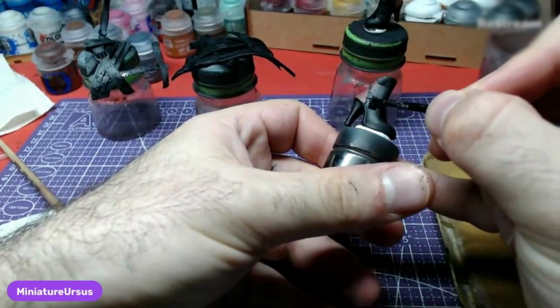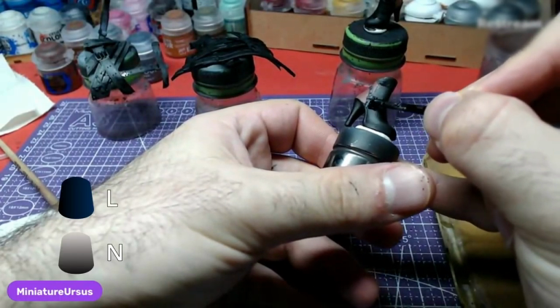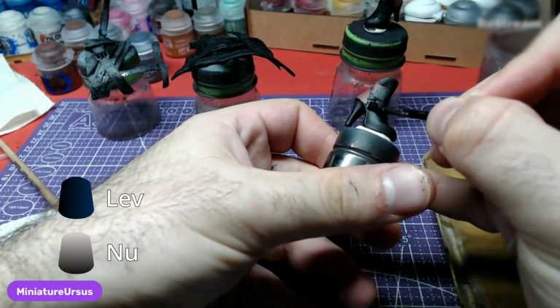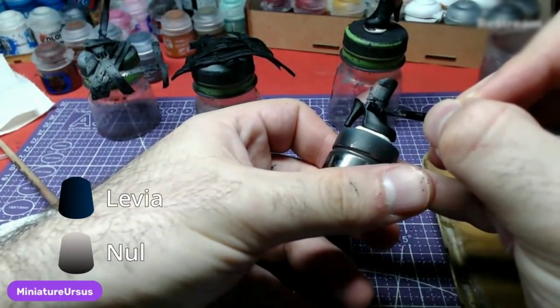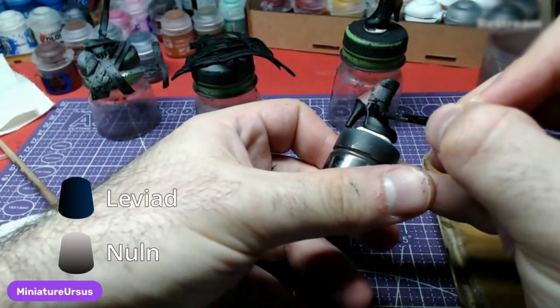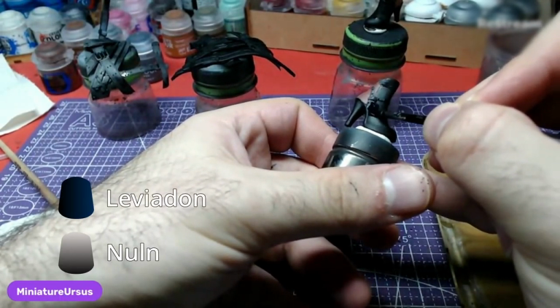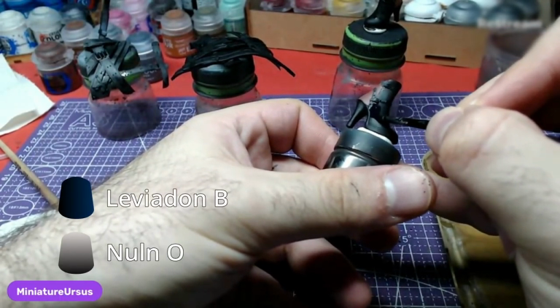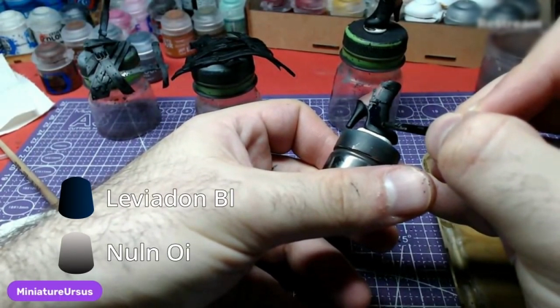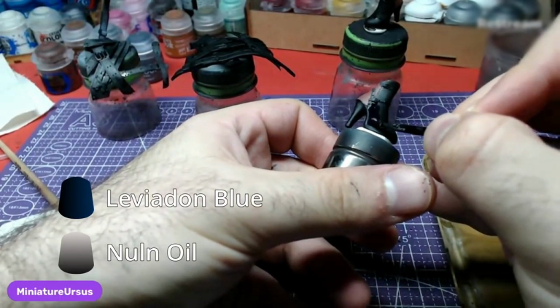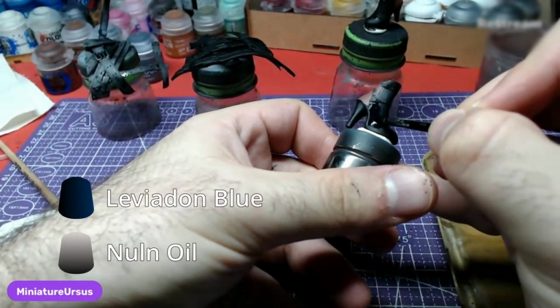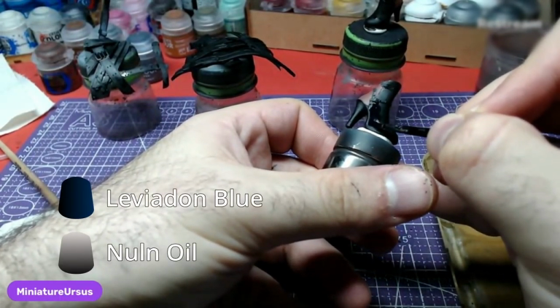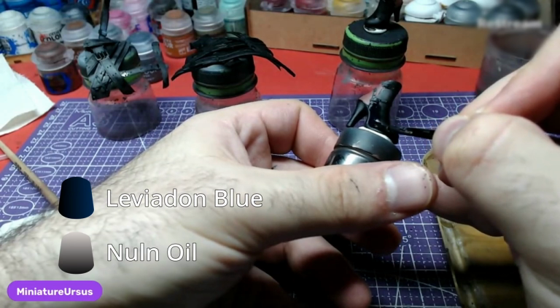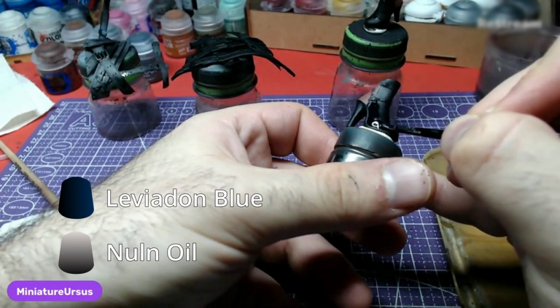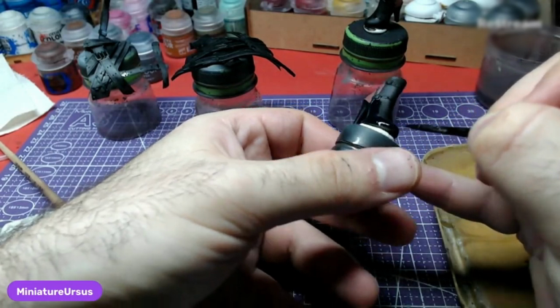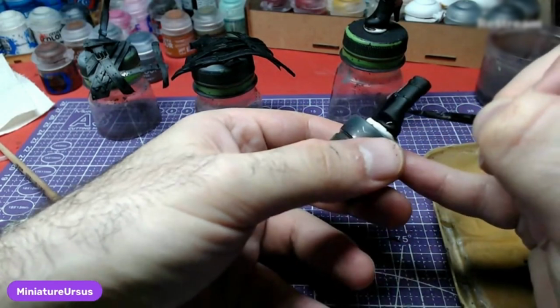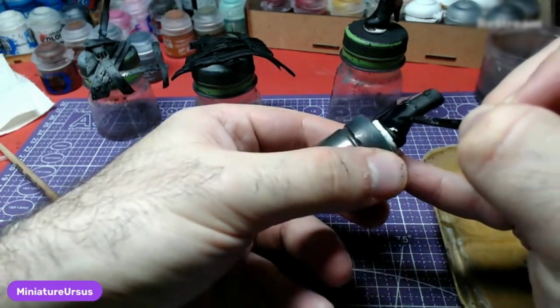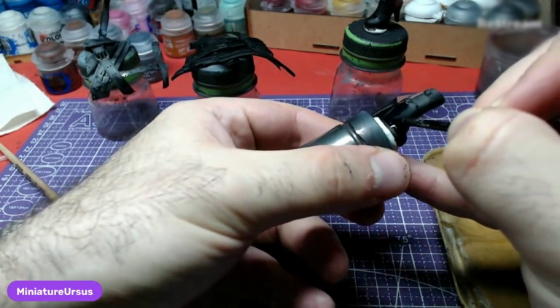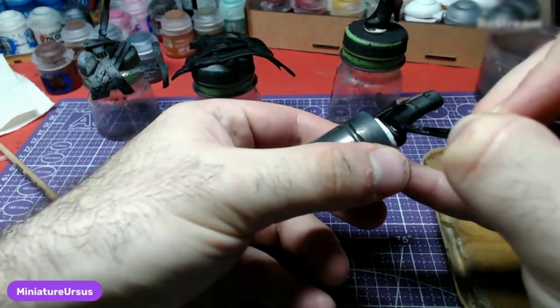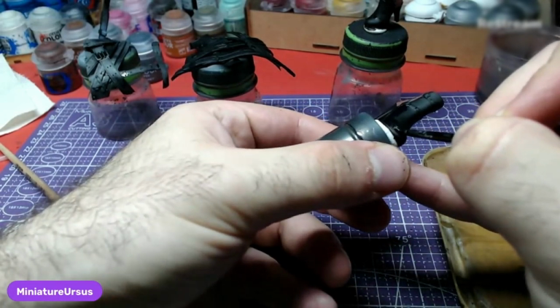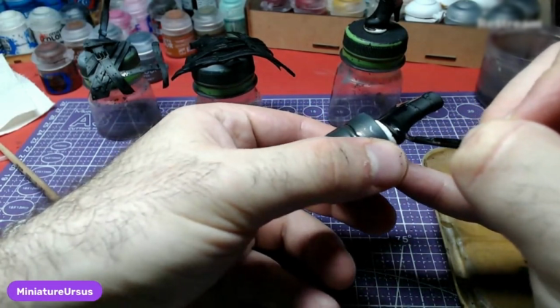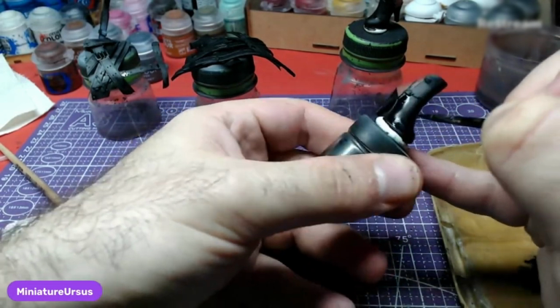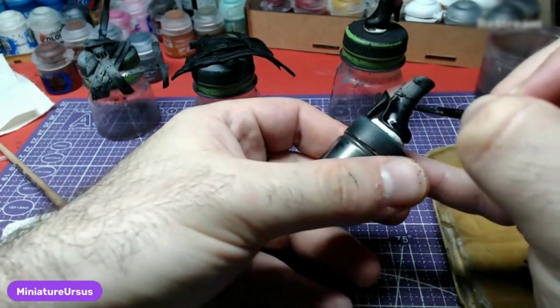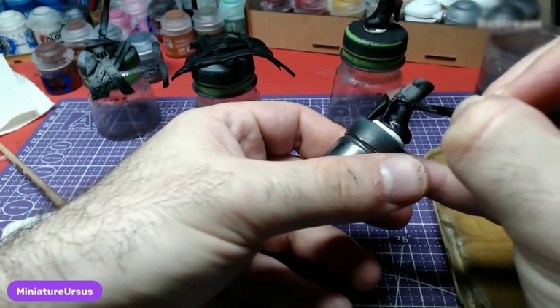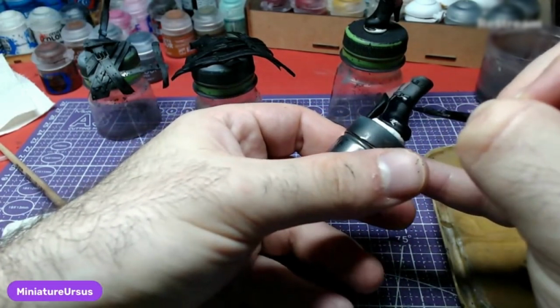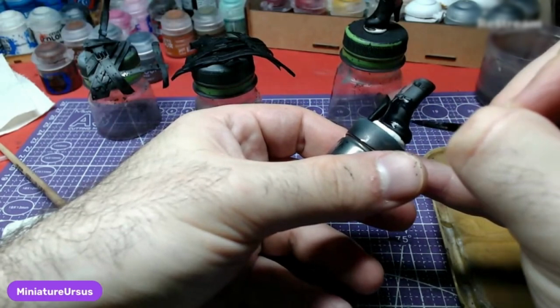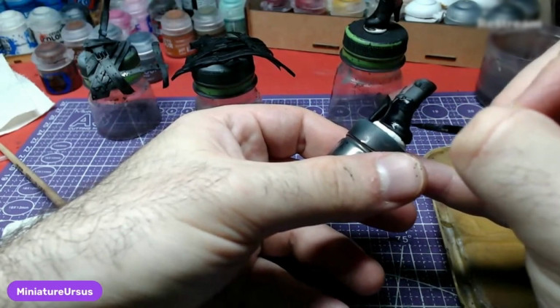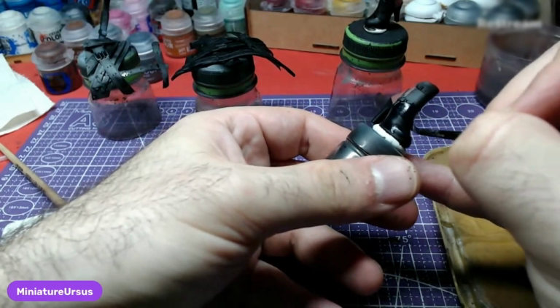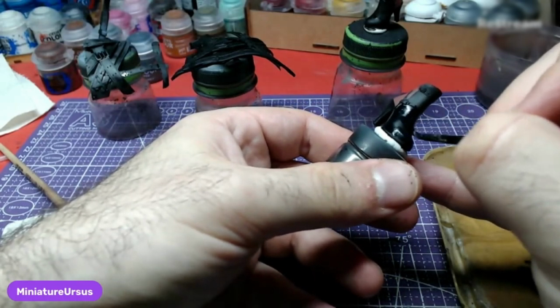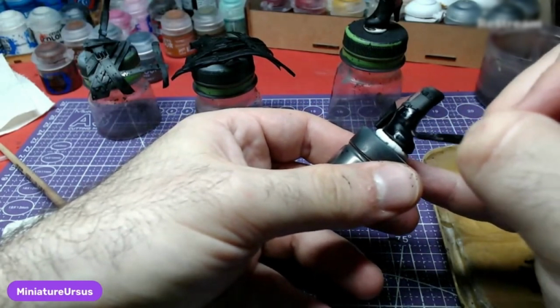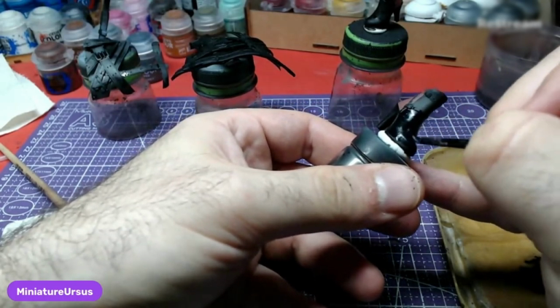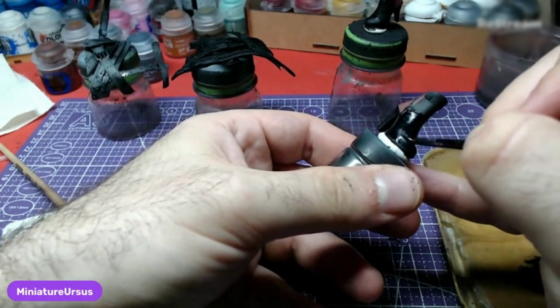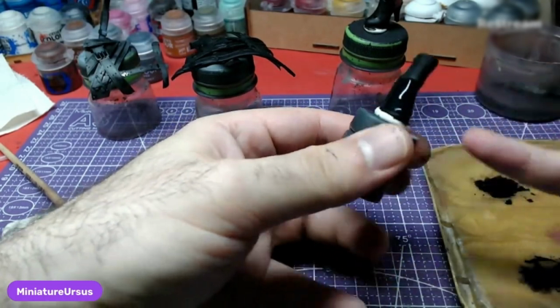Using a 1-to-1 mix of Leviathan Blue and Nuln Oil, we will coat the front of the shoe where the leather will be. You can also use pure Leviathan Blue, as it is dark enough on its own.